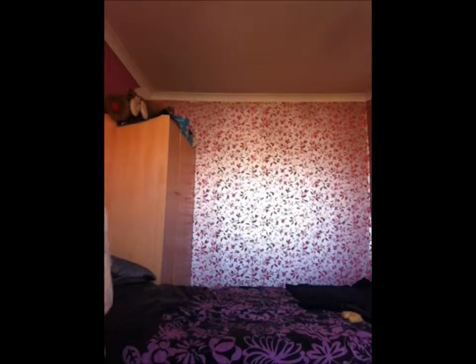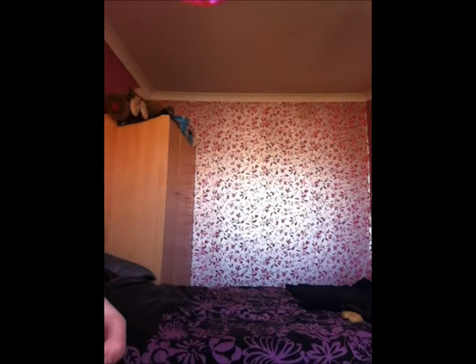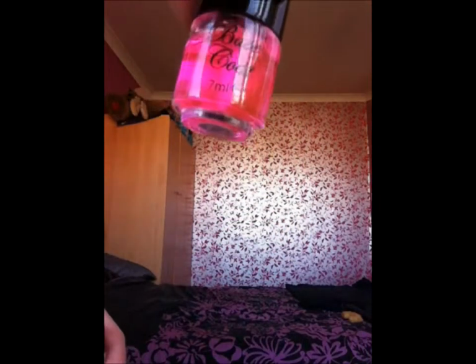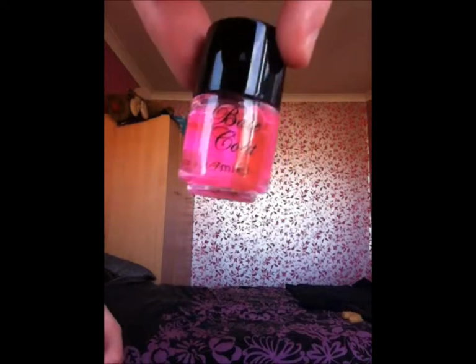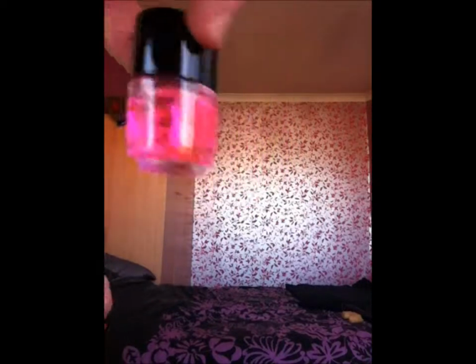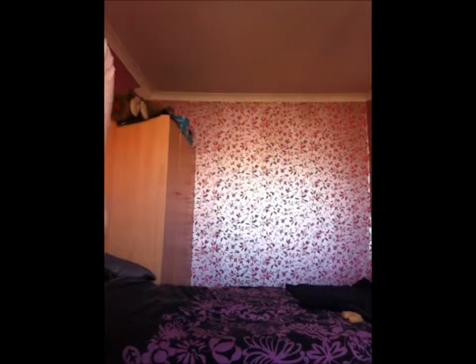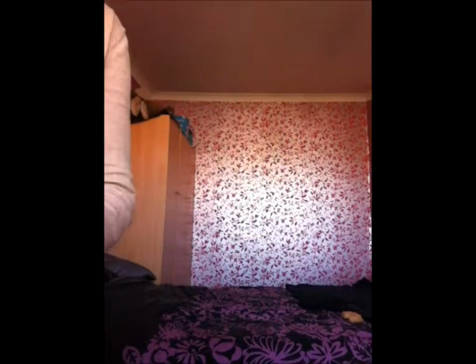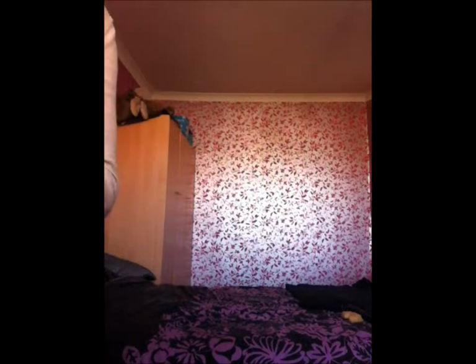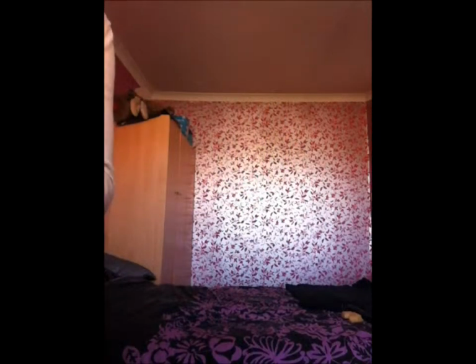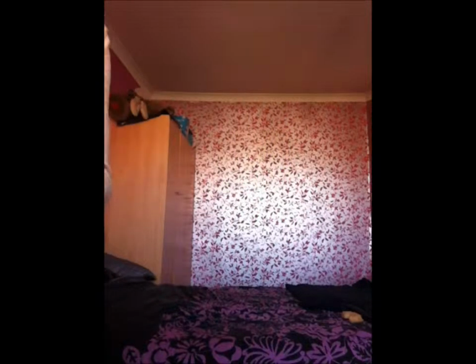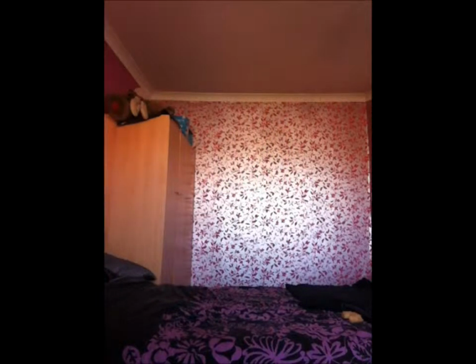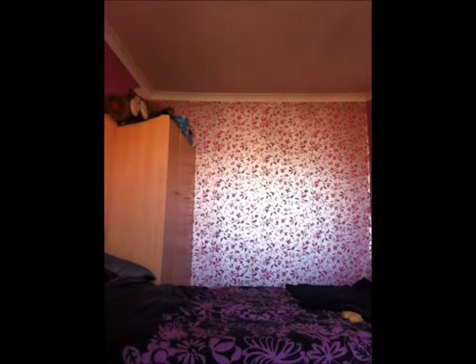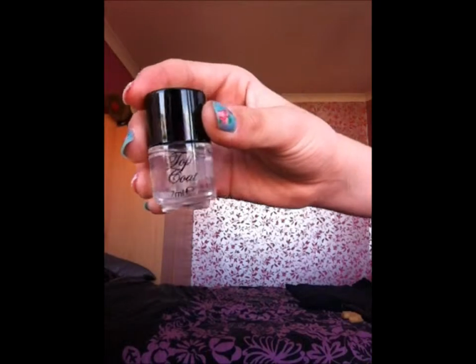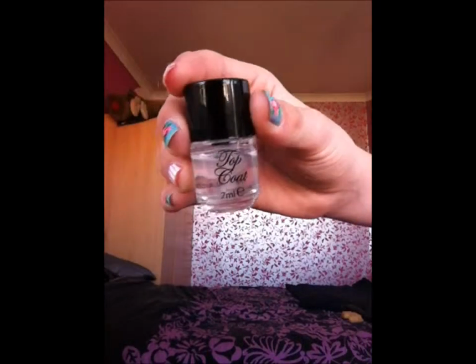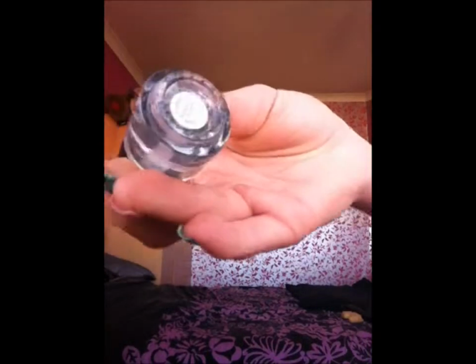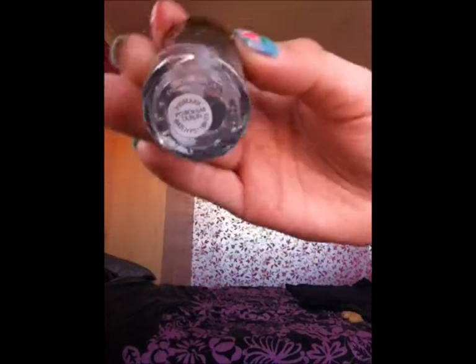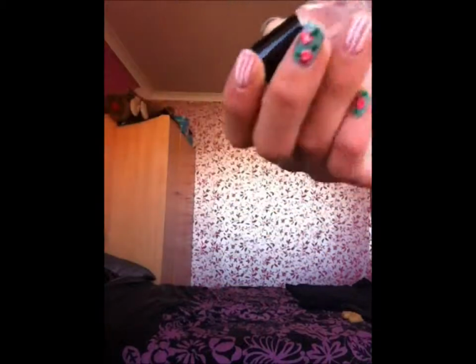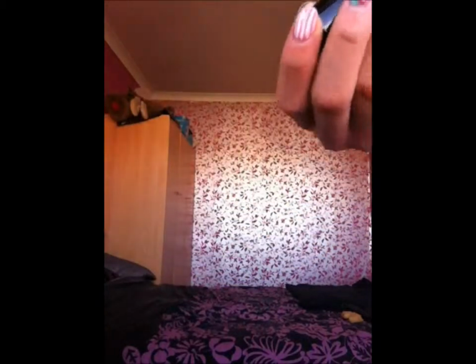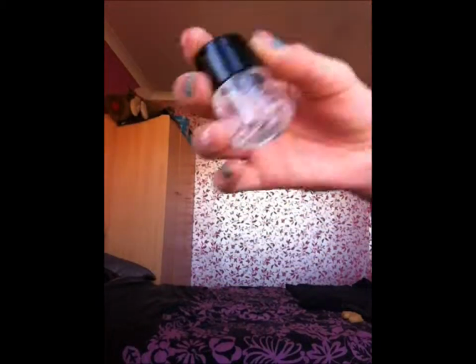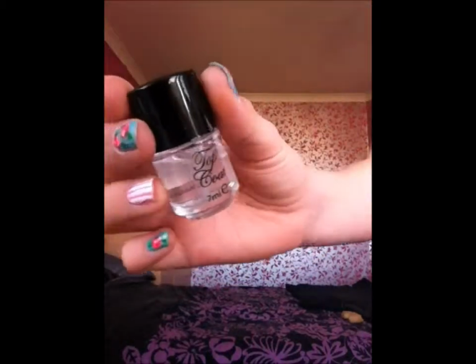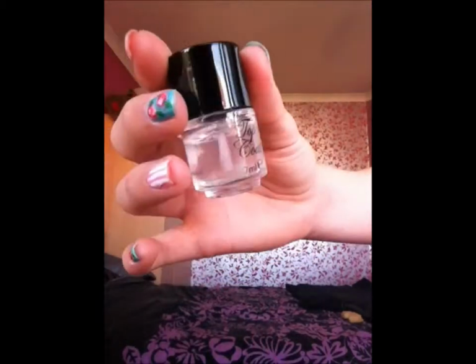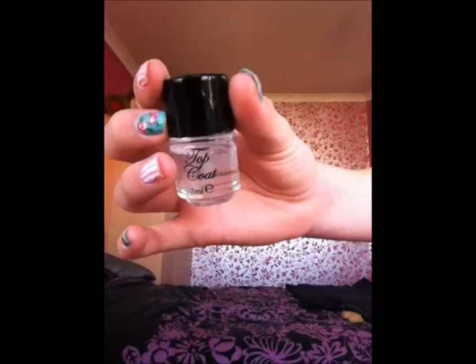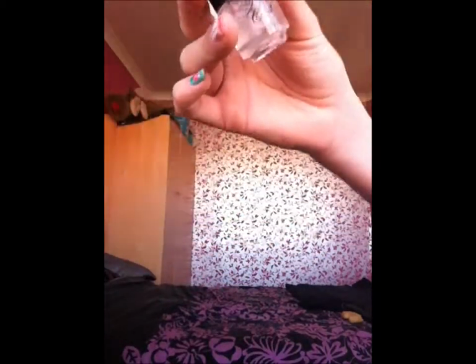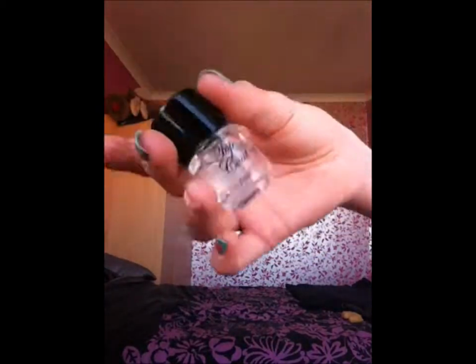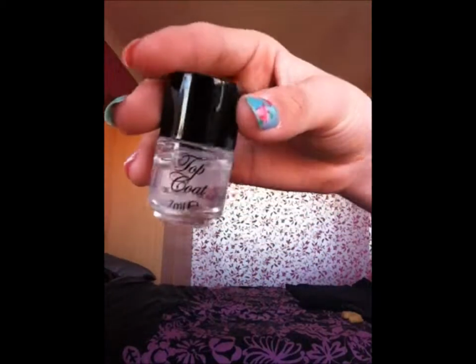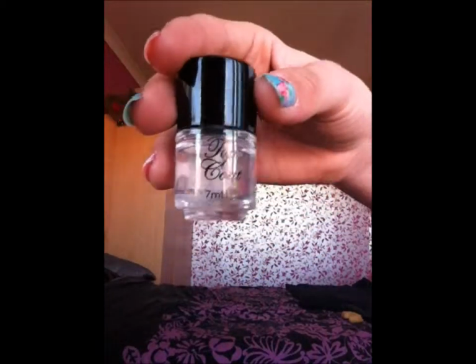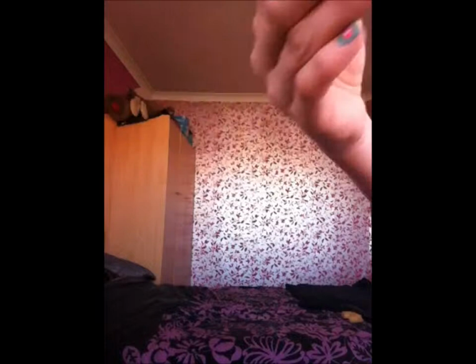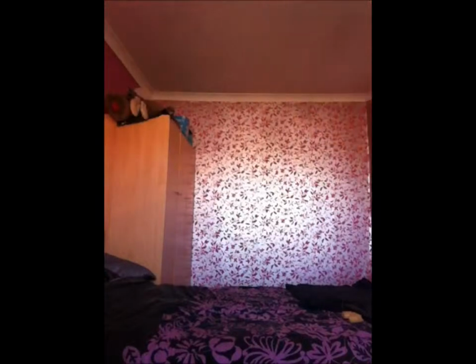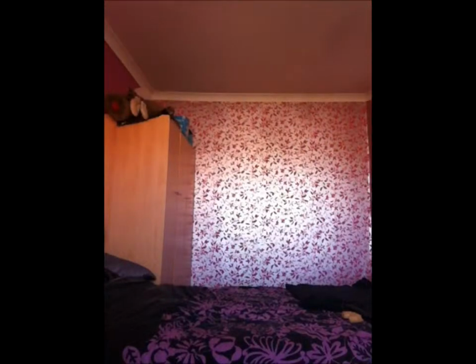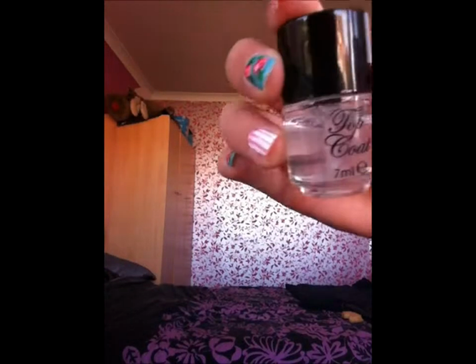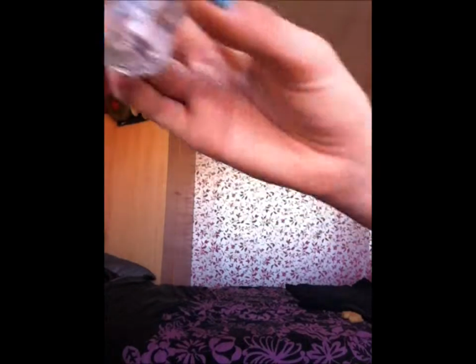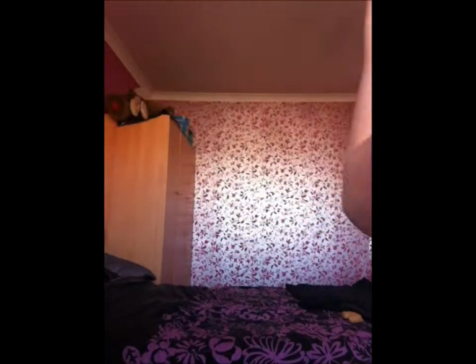It's from Primark, we got it a while ago. Next we have the matching top coat which is also from Primark as we know because it says here. That's just a clear one — it does look pink but it doesn't come out pink when you put it on, it's just a top coat and it's also 7mm.